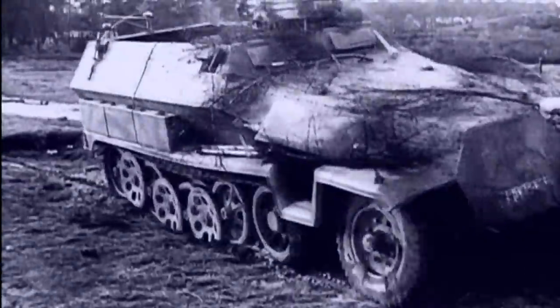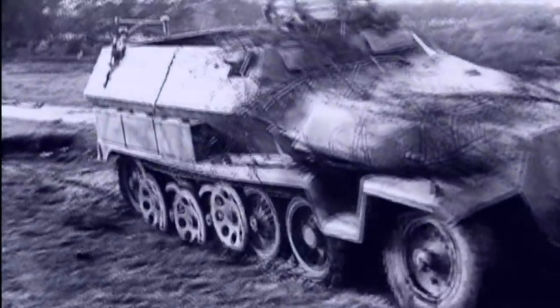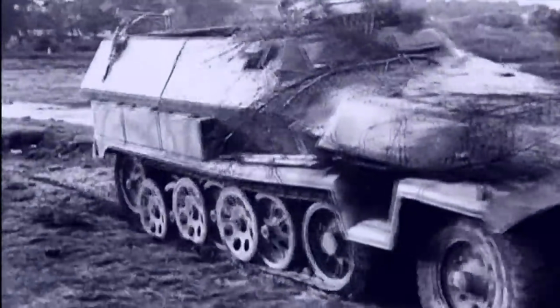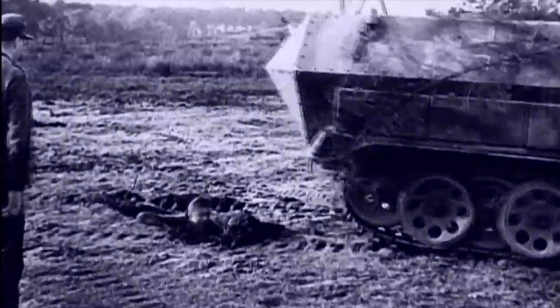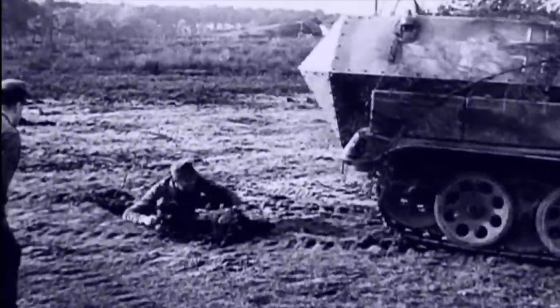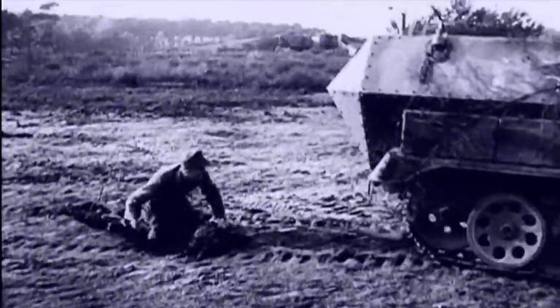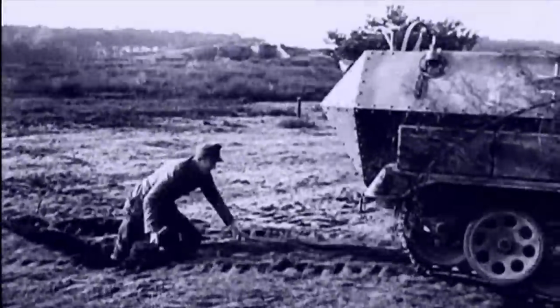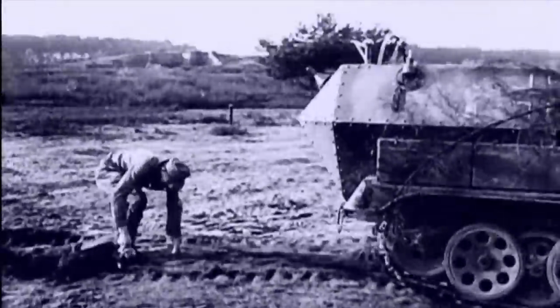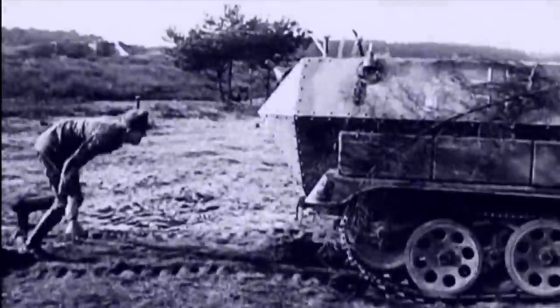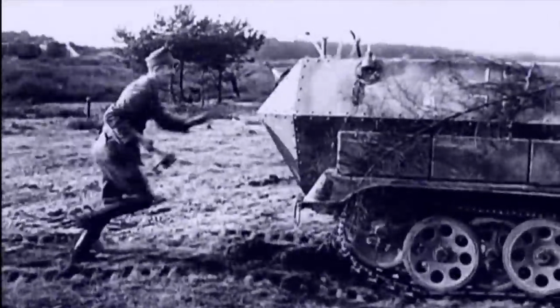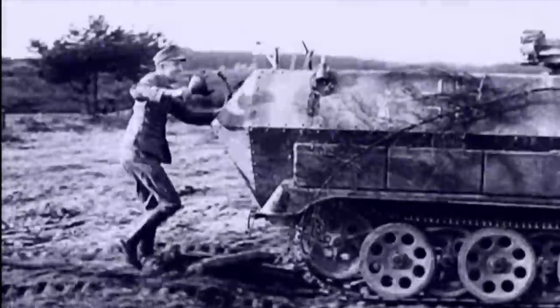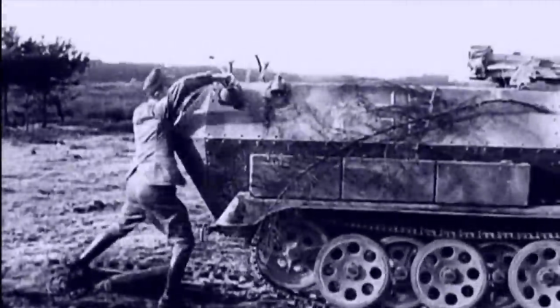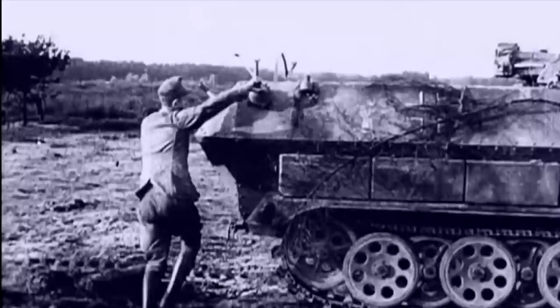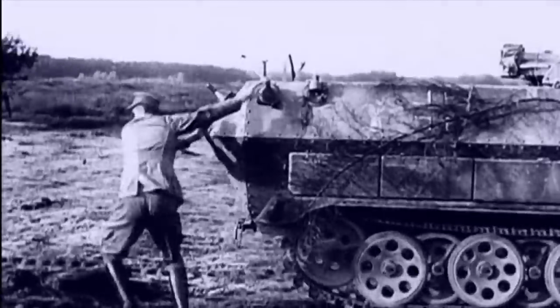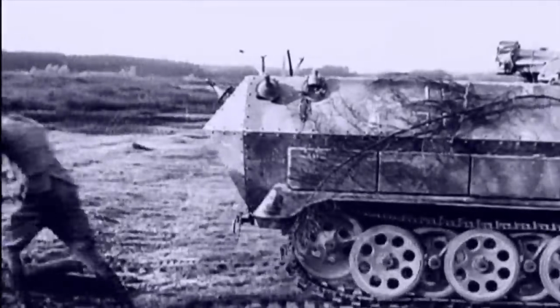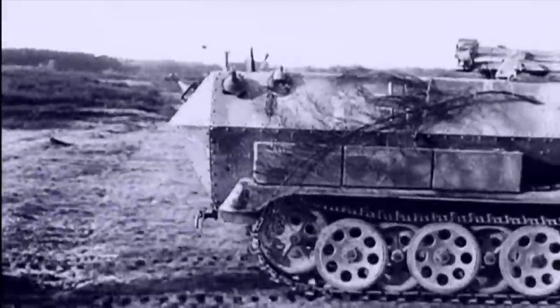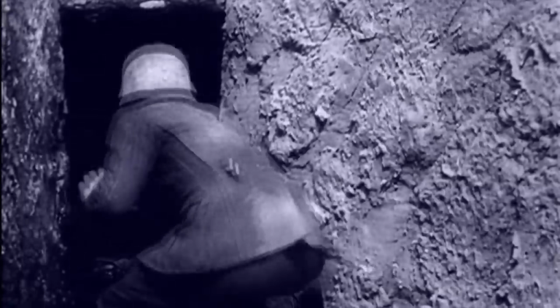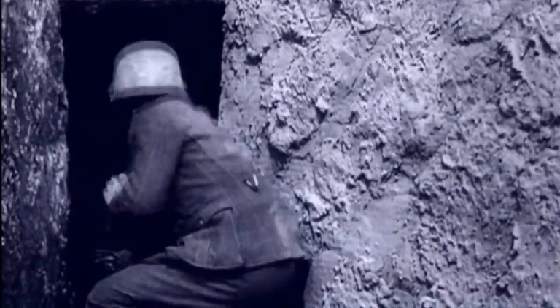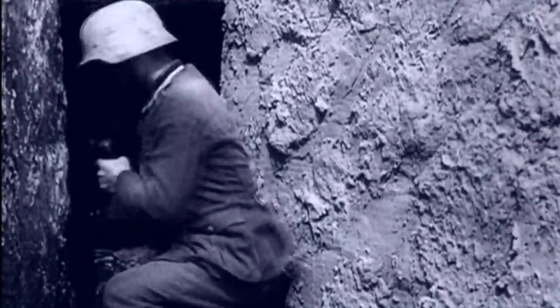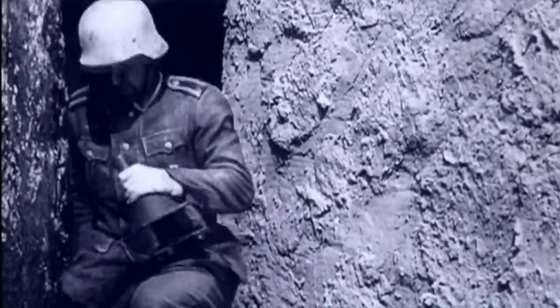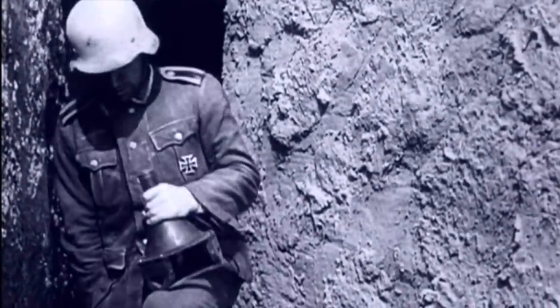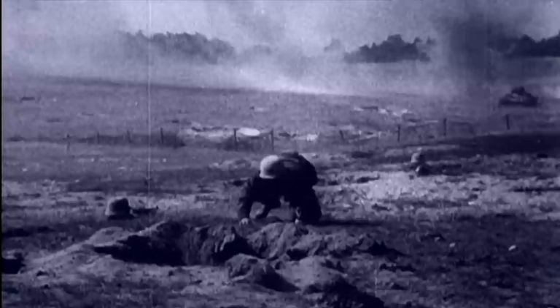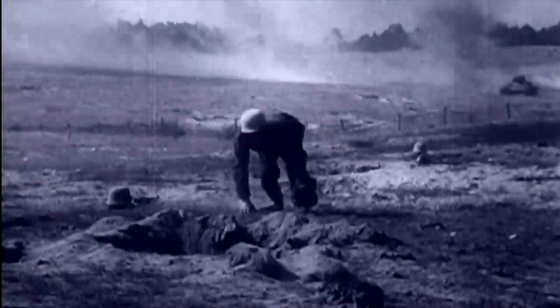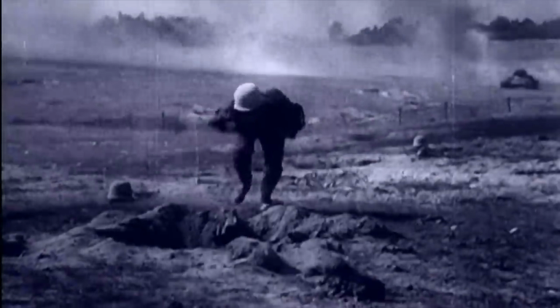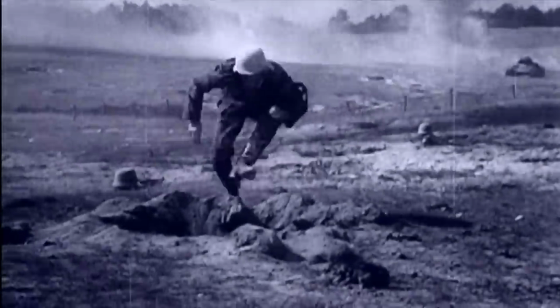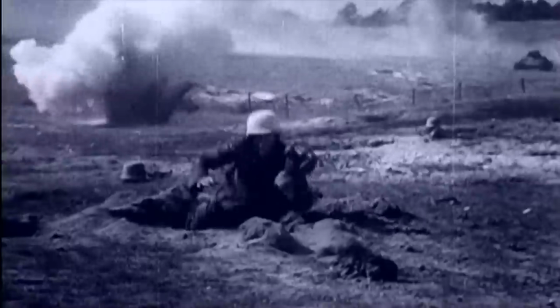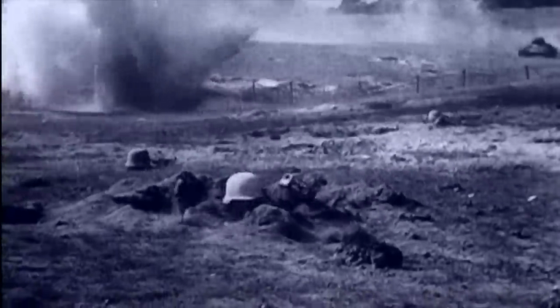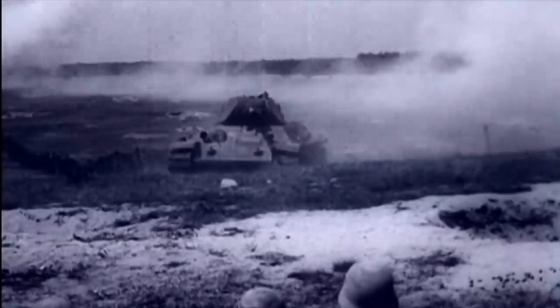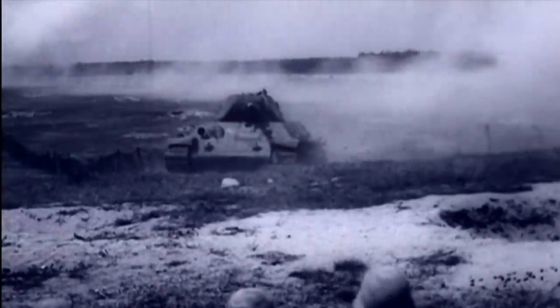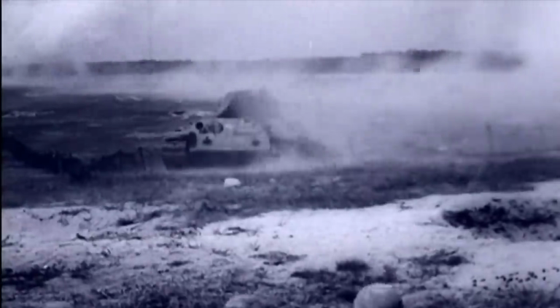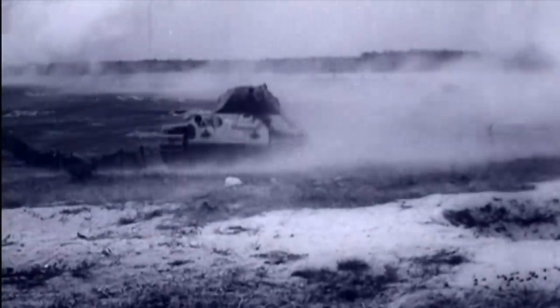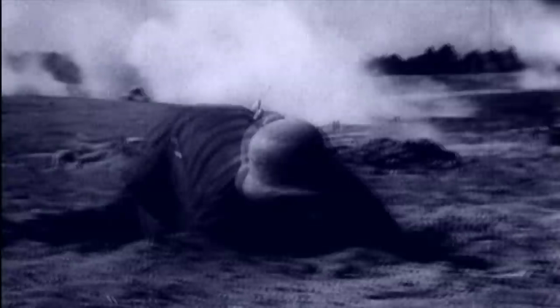The Germans came up with a stick-on tank destroyer of their own, called the Haupt Halledung. Like its British counterpart, the problem was getting close enough to the enemy tank to apply the magnetic charge.